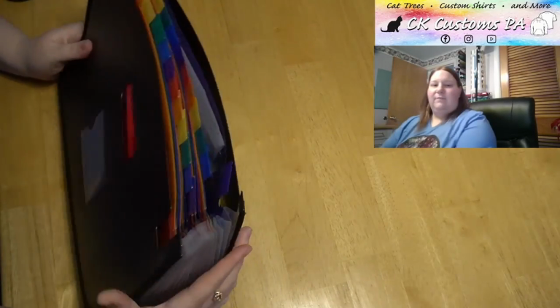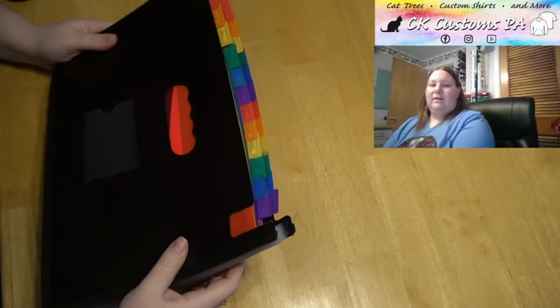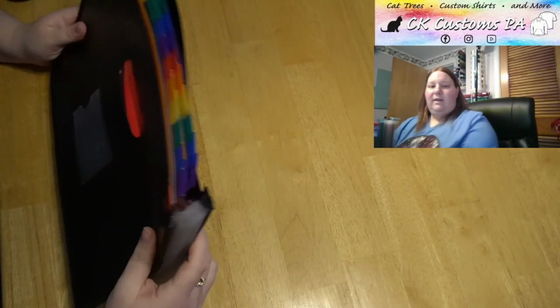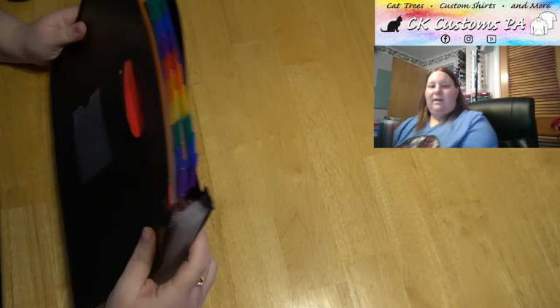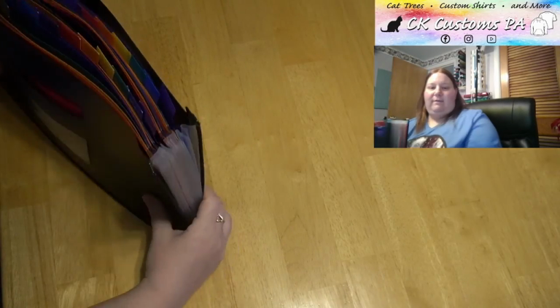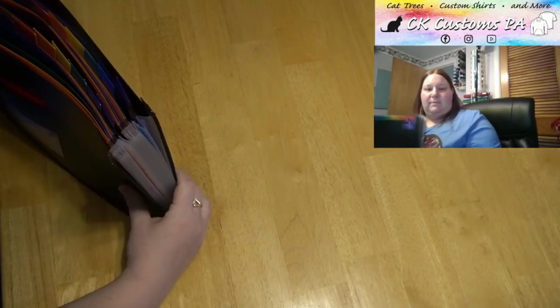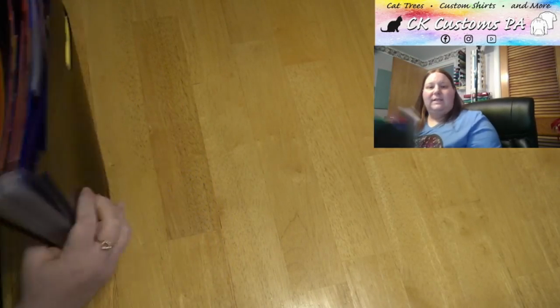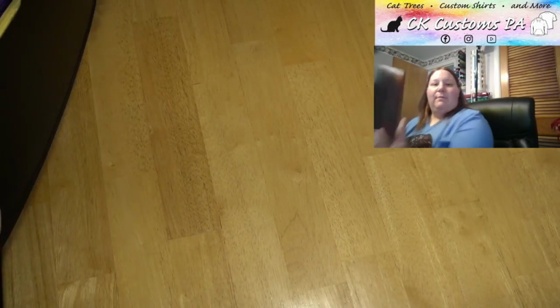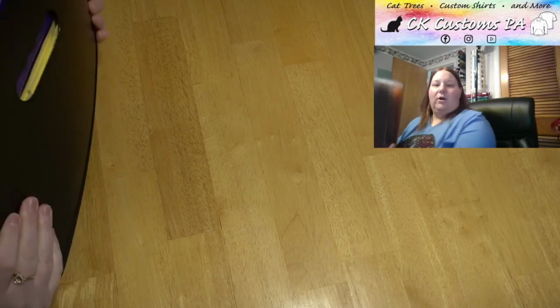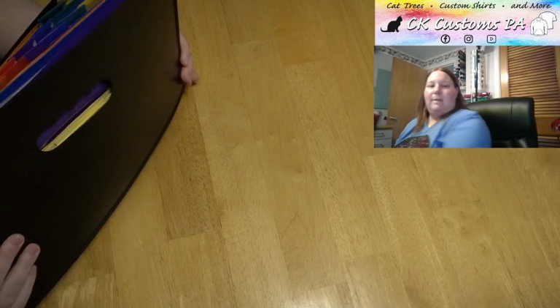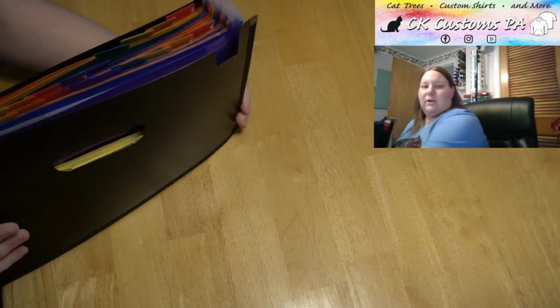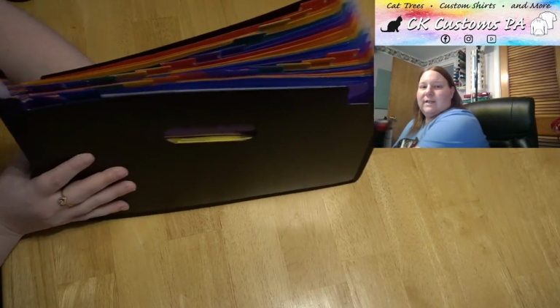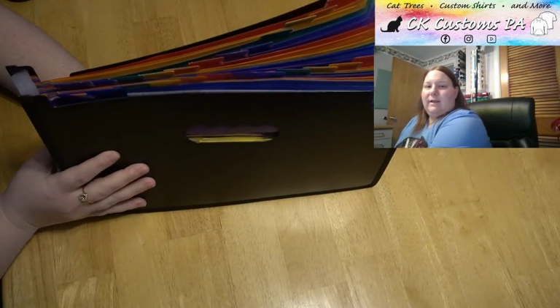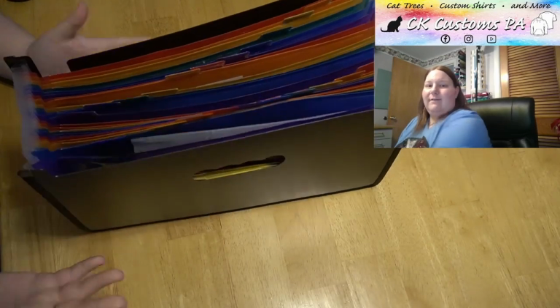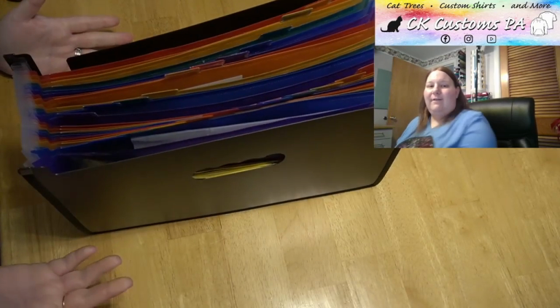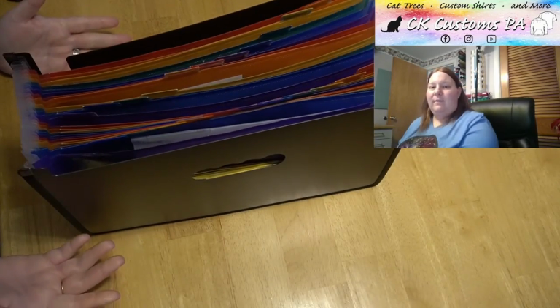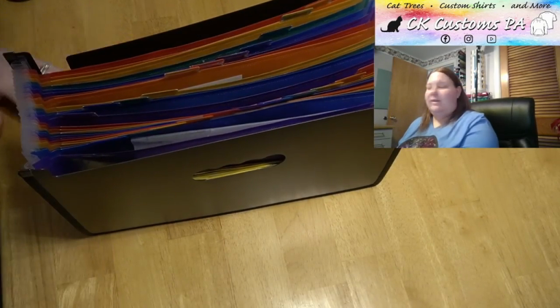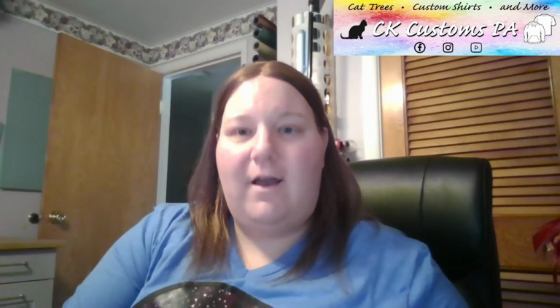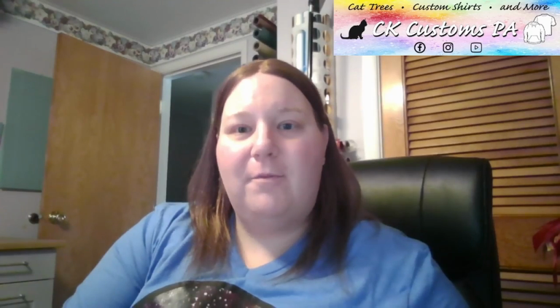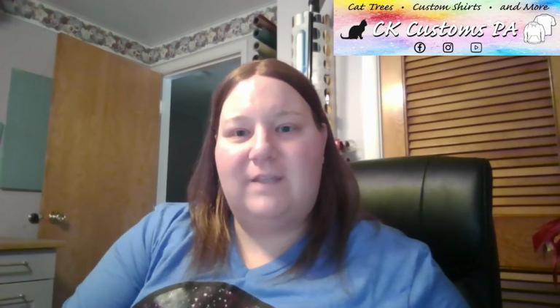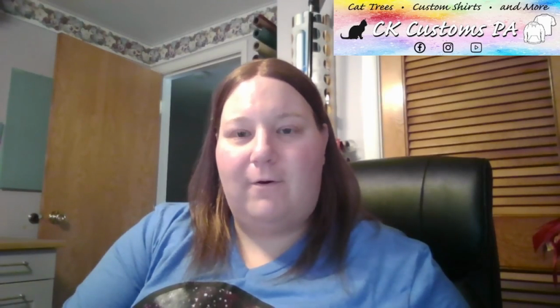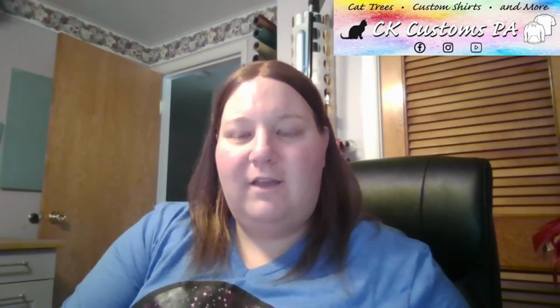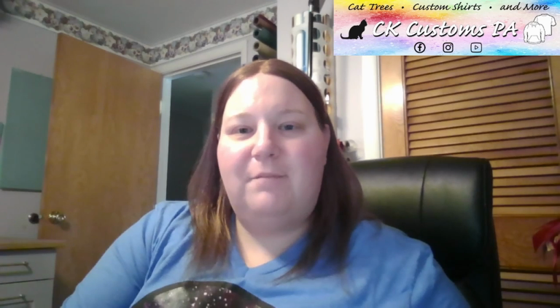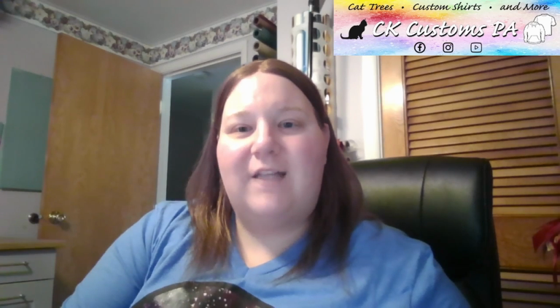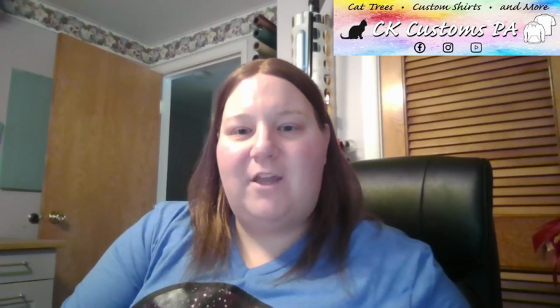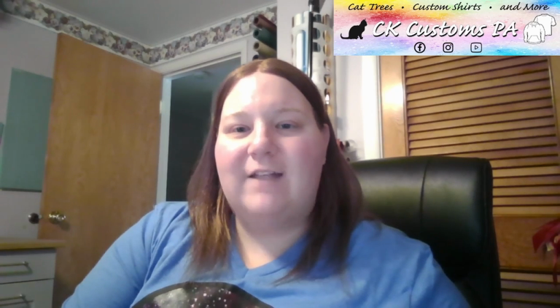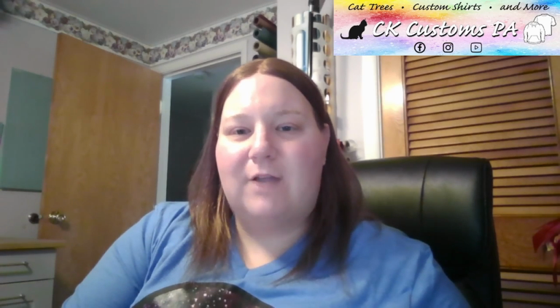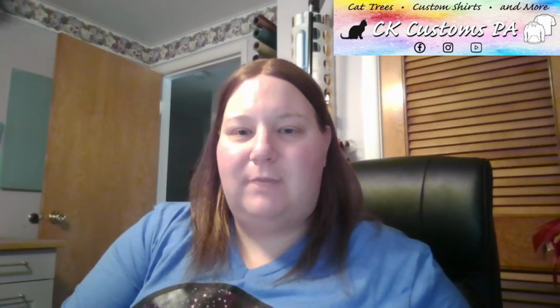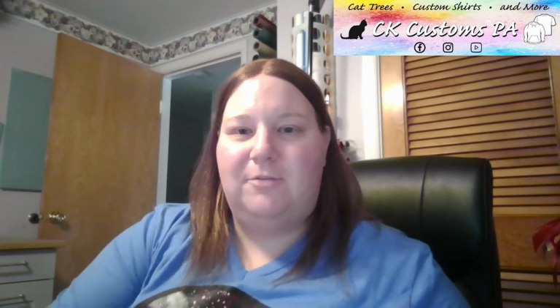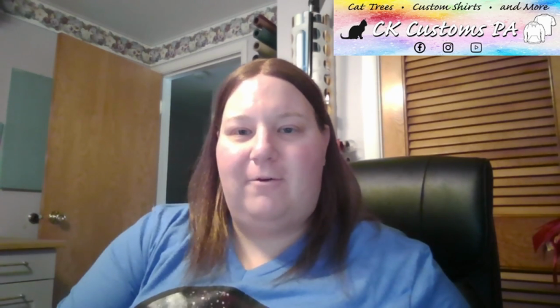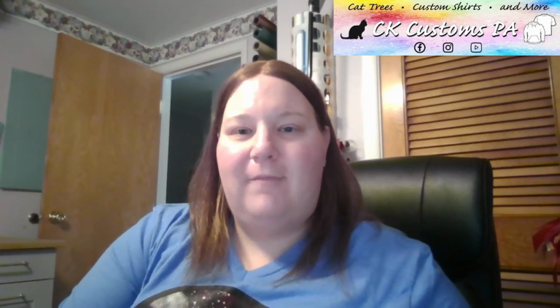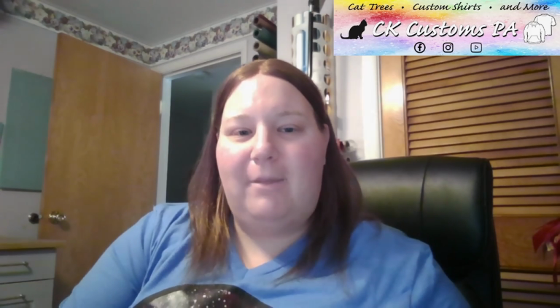I got it on Amazon. It folds up quite nicely. I put it onto my bookshelf, slide it right in, and there we have it. I hope you found this helpful. If you did, please like my video and subscribe to my YouTube channel. Happy crafting!